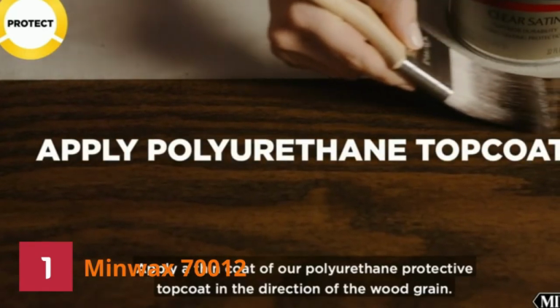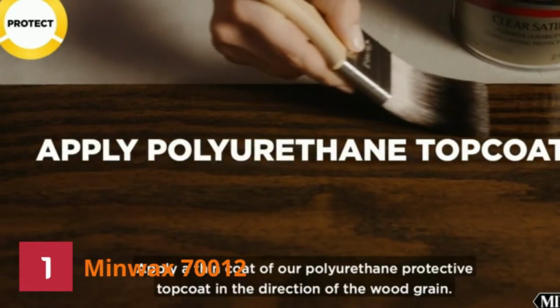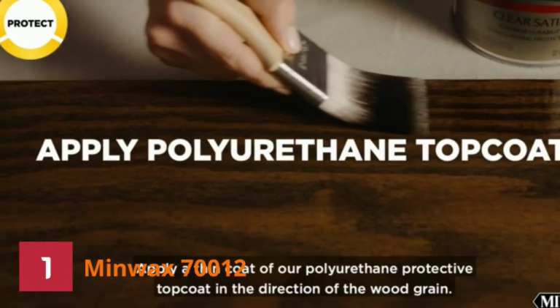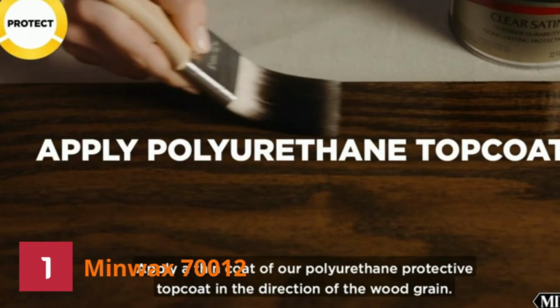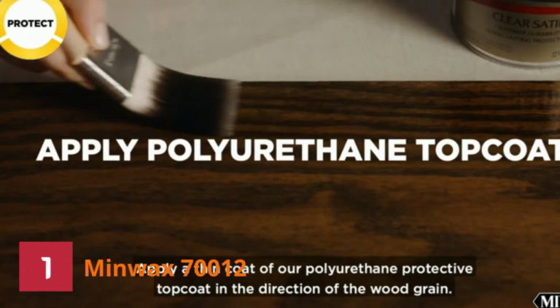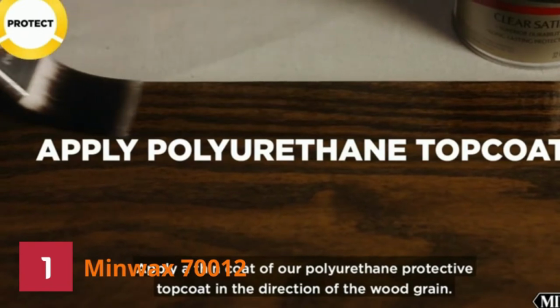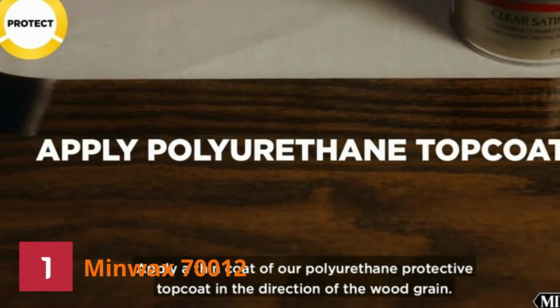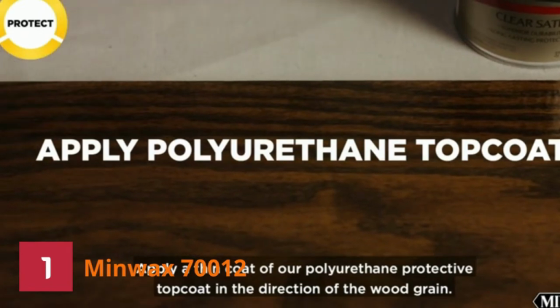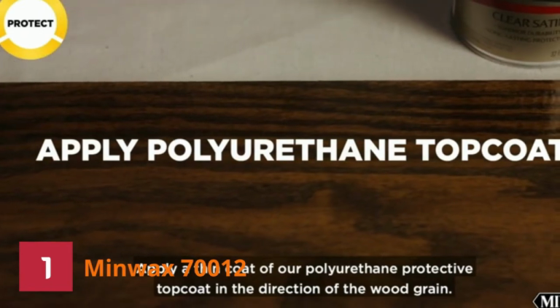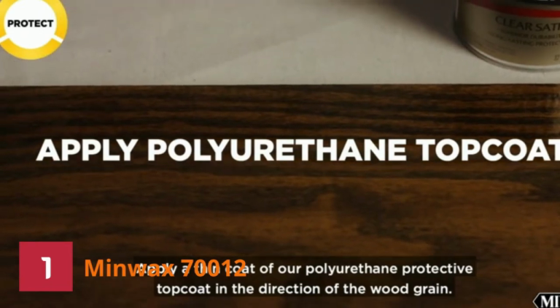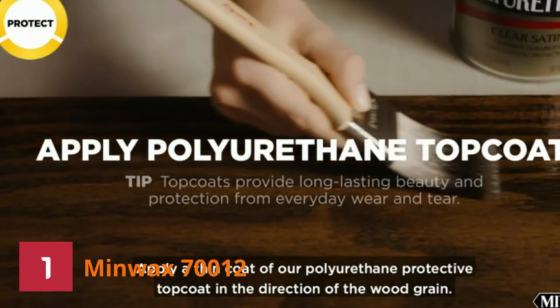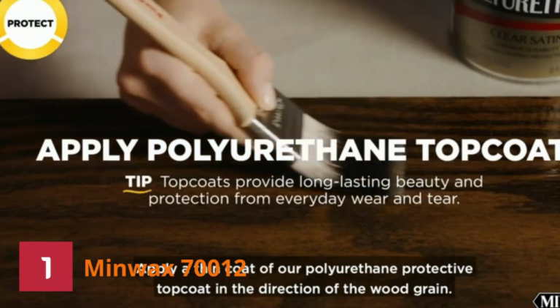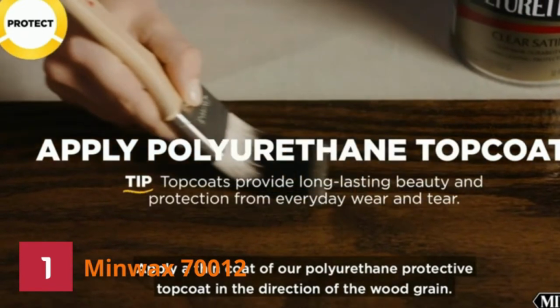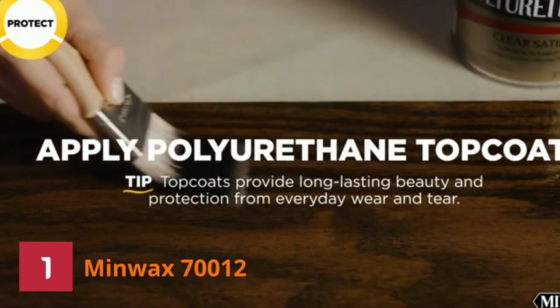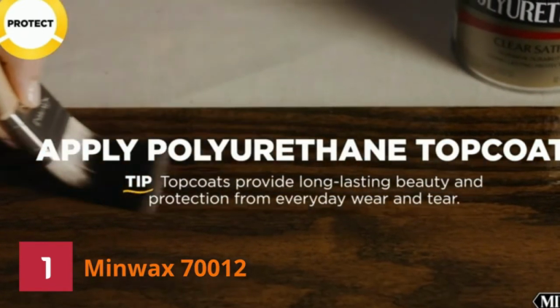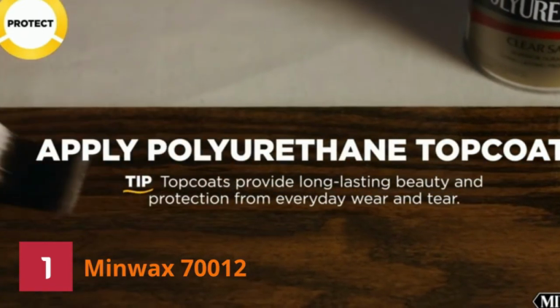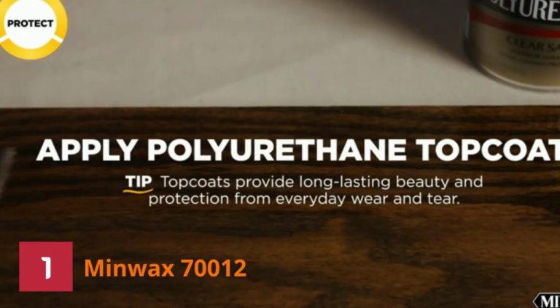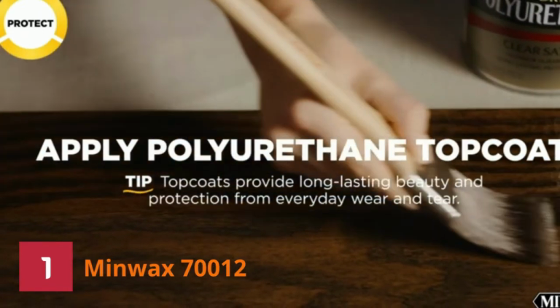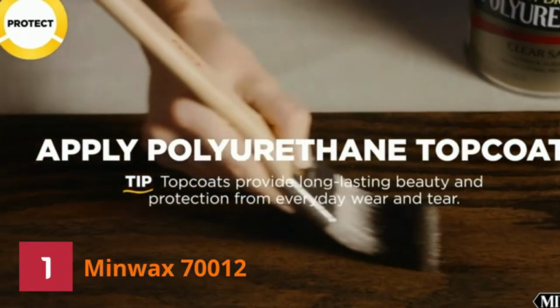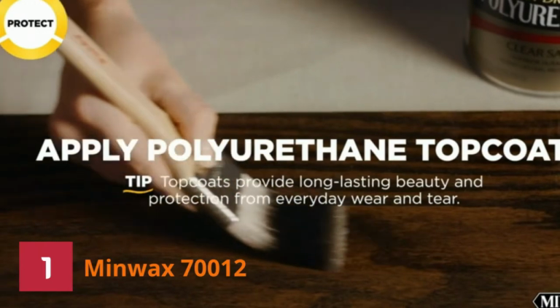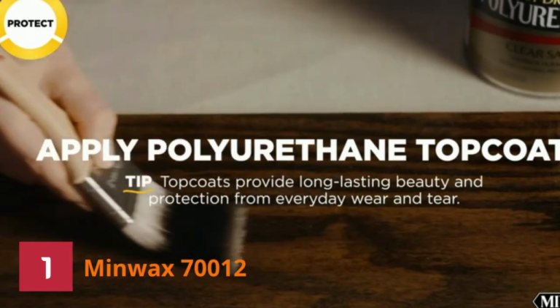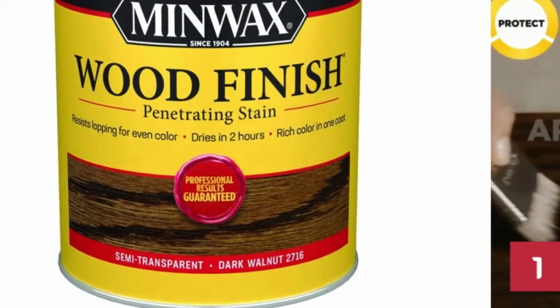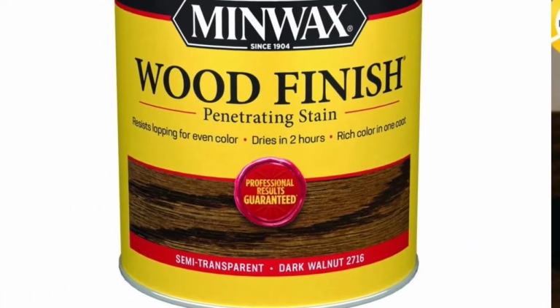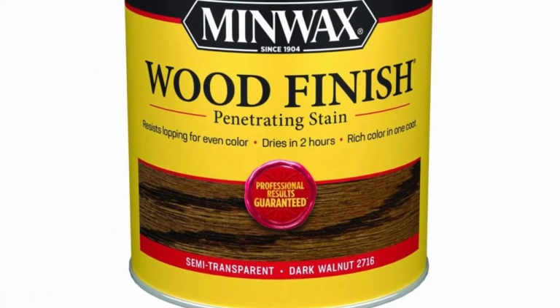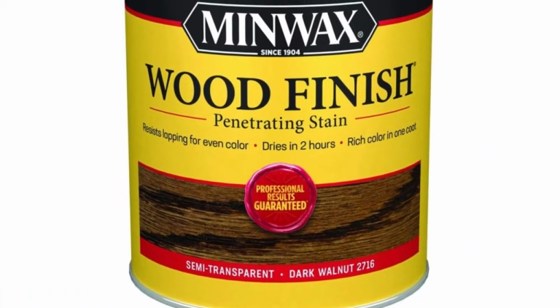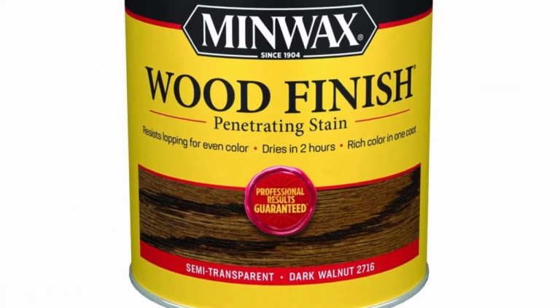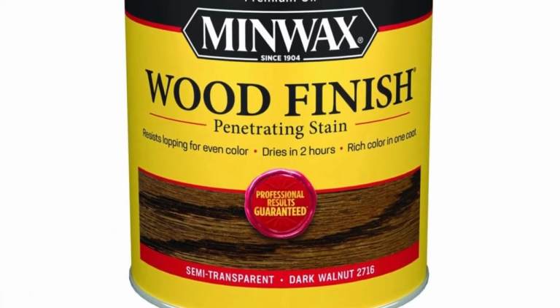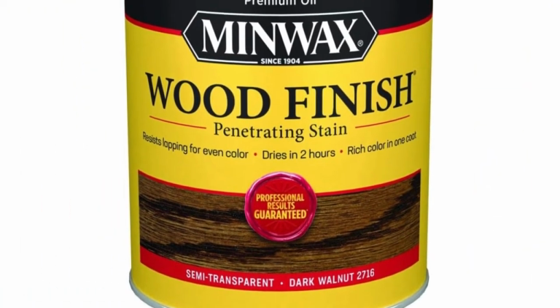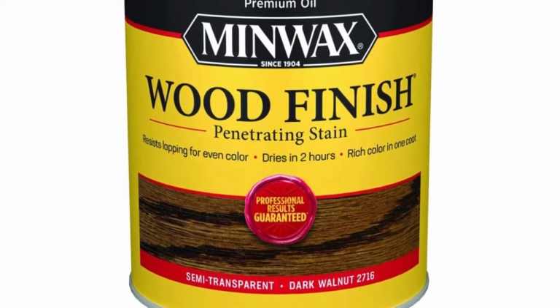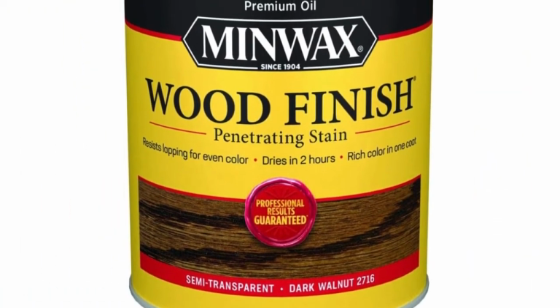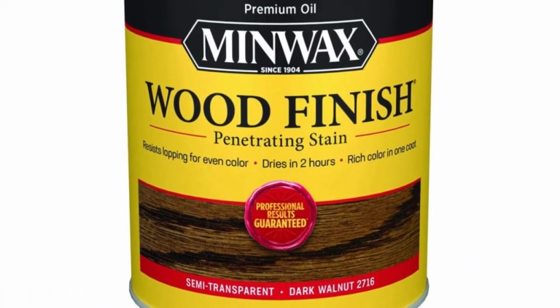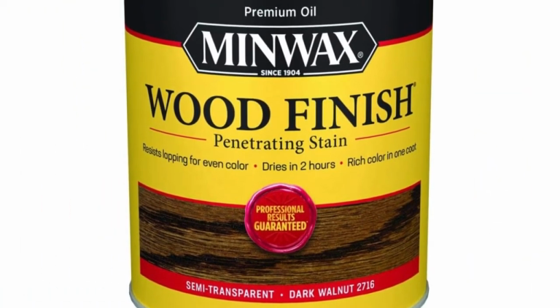The unique formula enables it to deeply penetrate walnut wood pores in 5 minutes. In addition, it resists lapping, making all of your projects quick, beautiful, and straightforward.